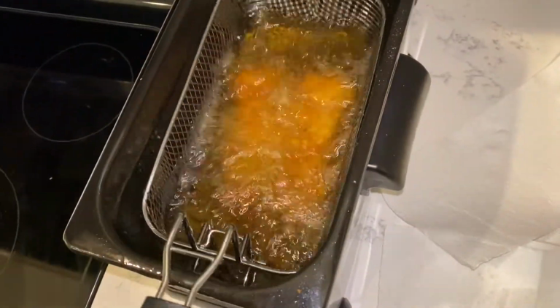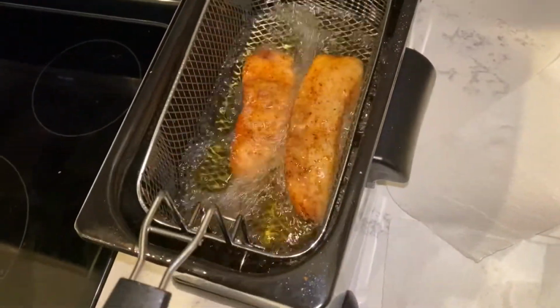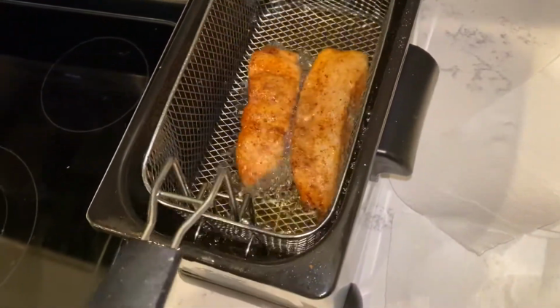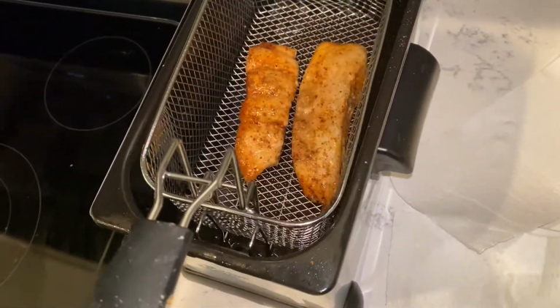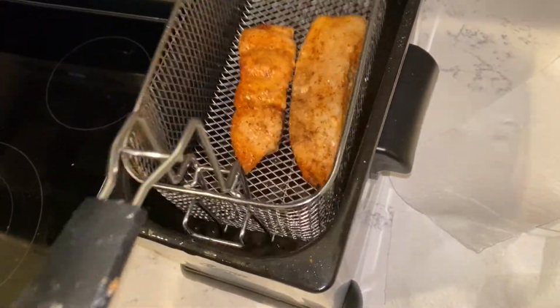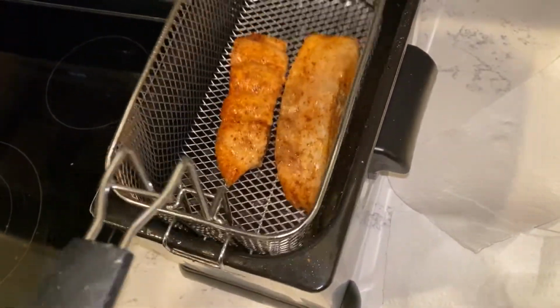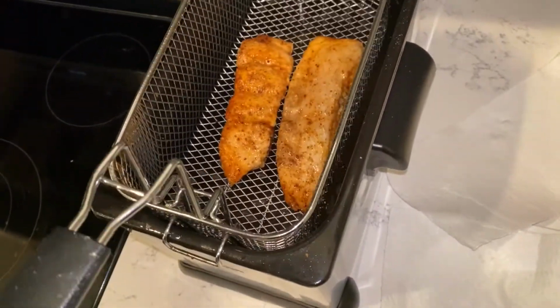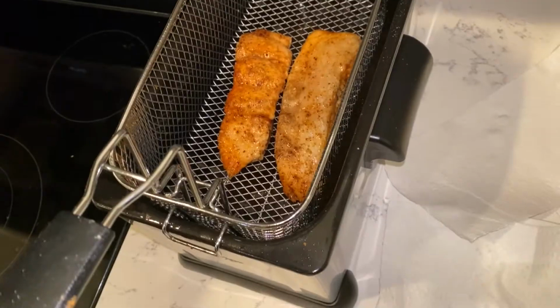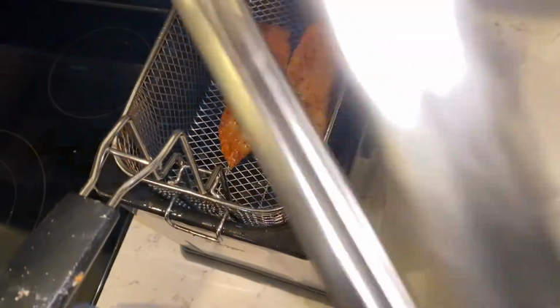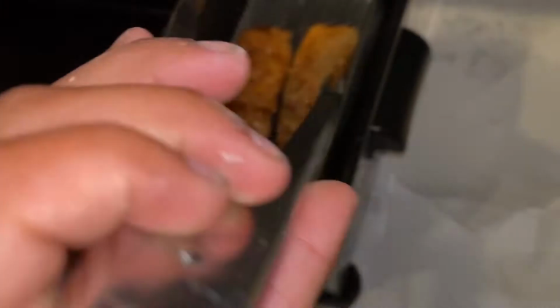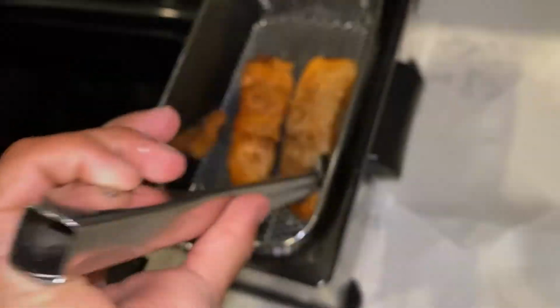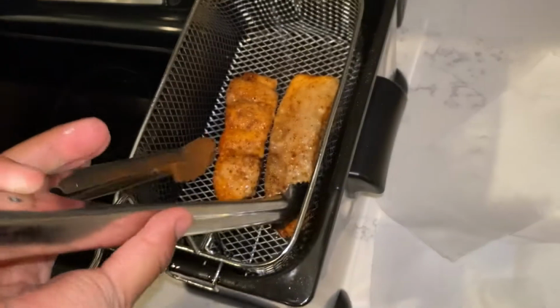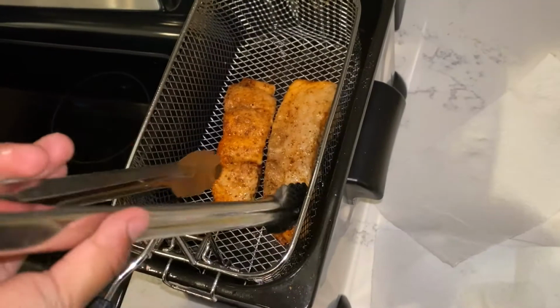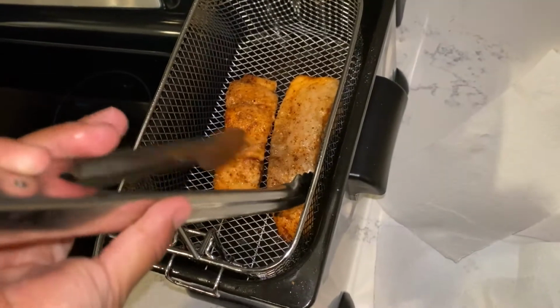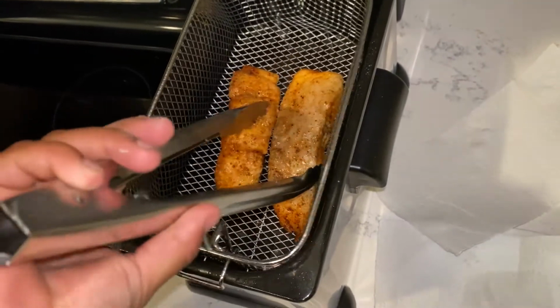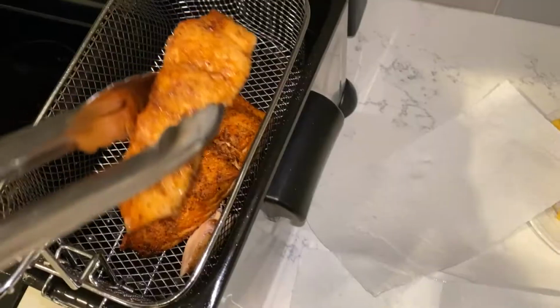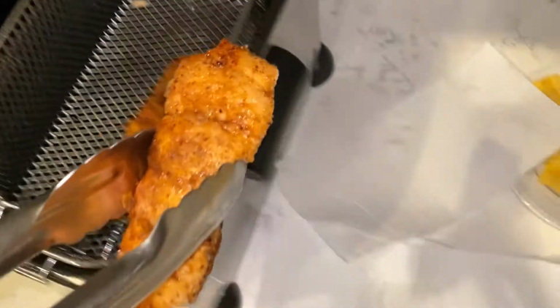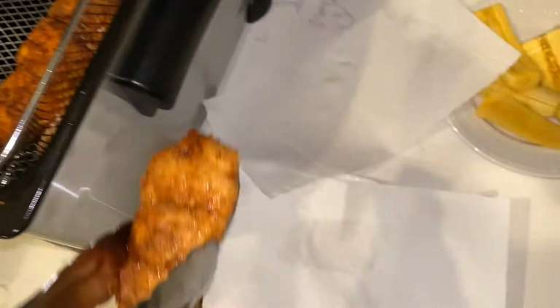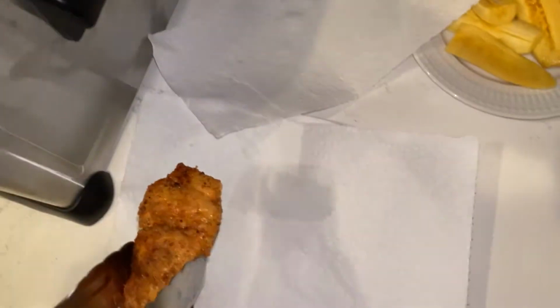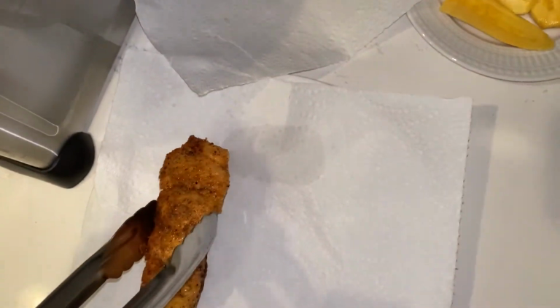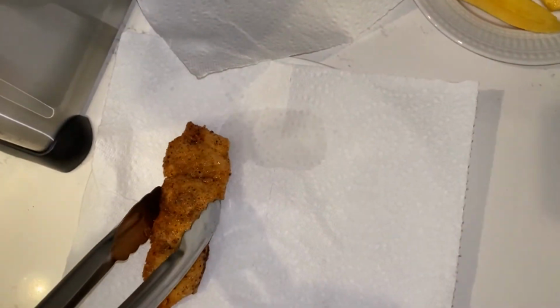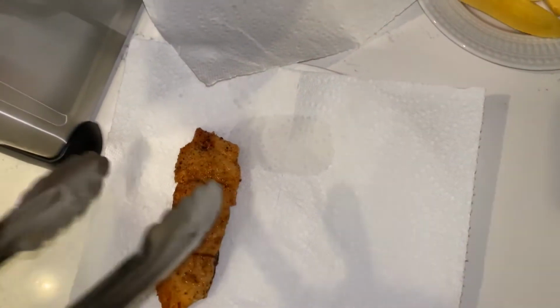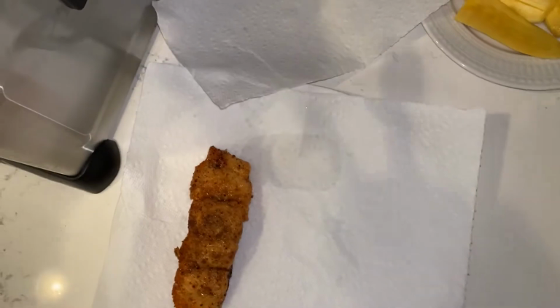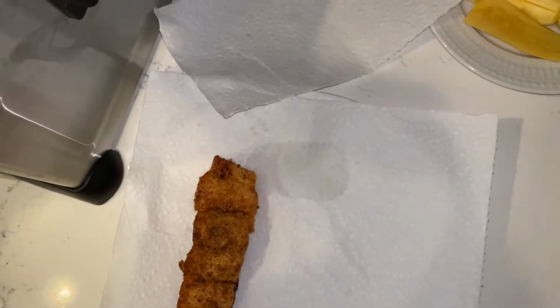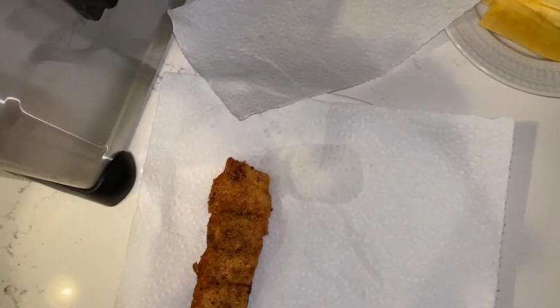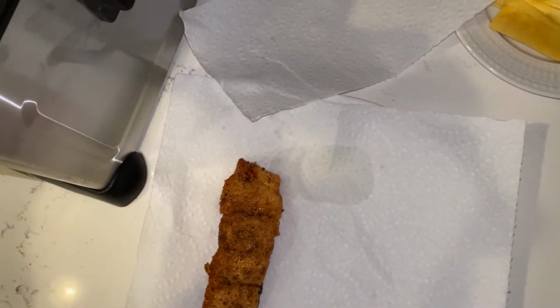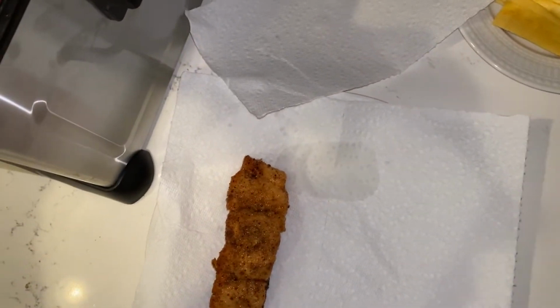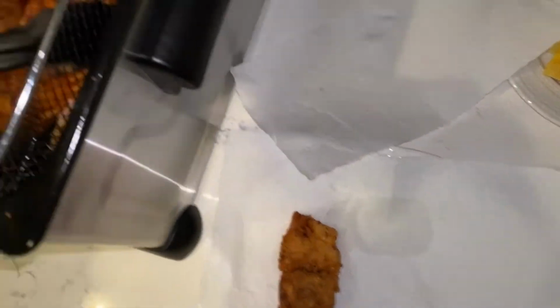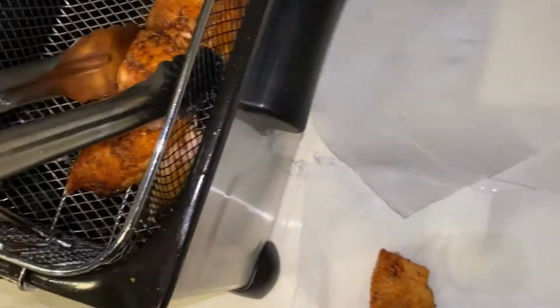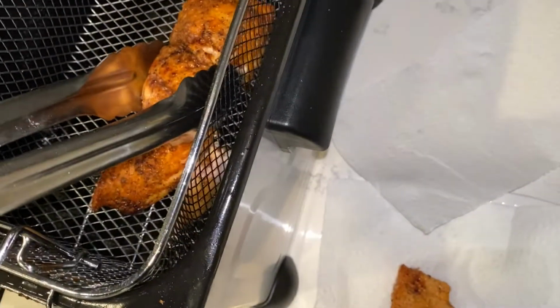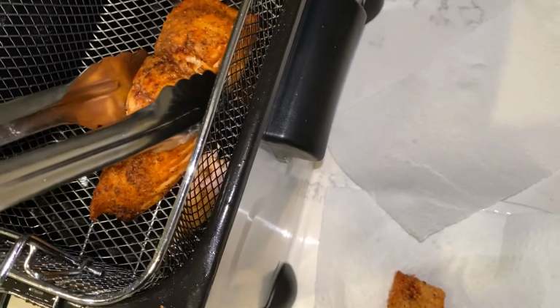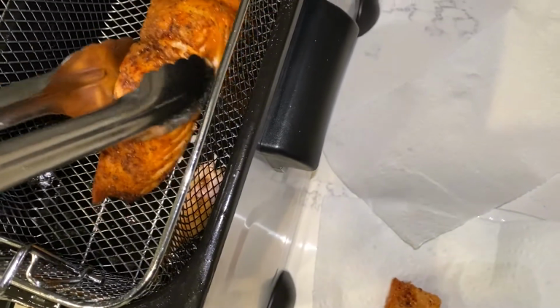Oh boy, look how crispy they look. Pull them out and then put it on a plate. Put the napkin down so it can absorb all the oil. These things are juicy.